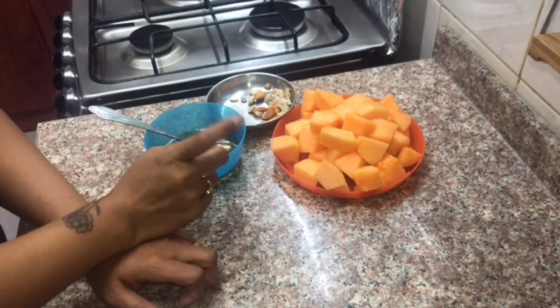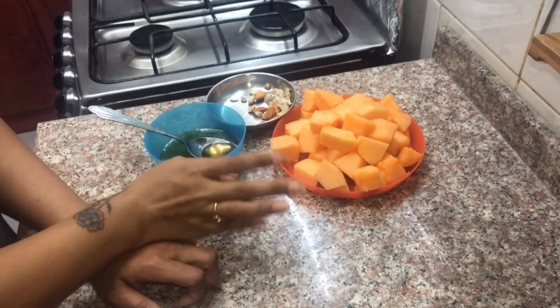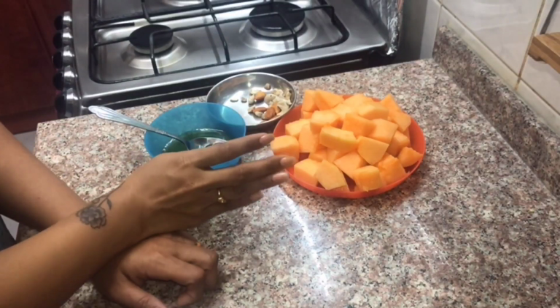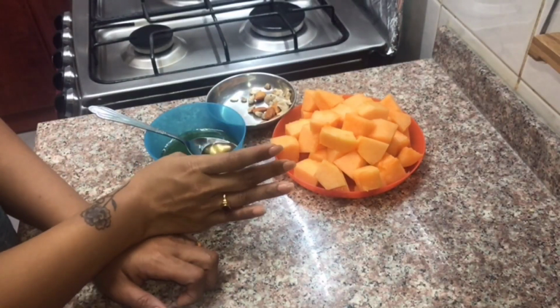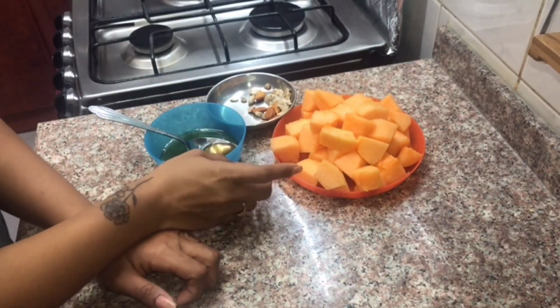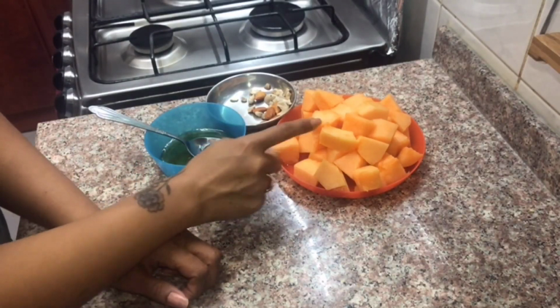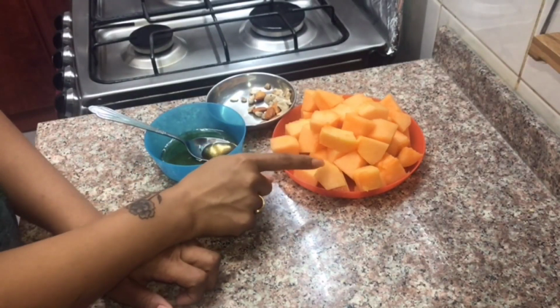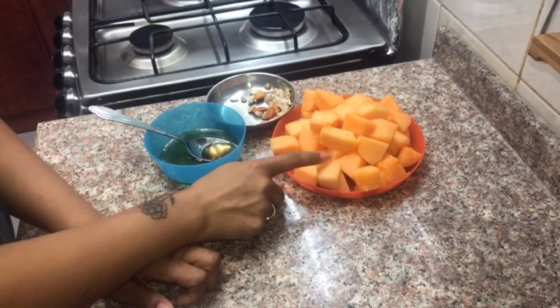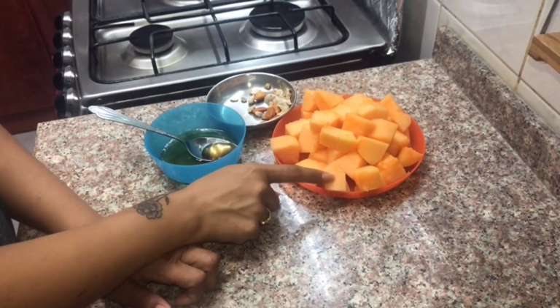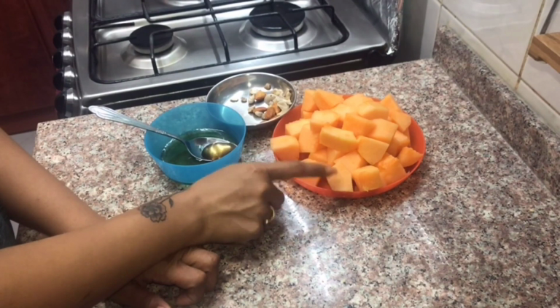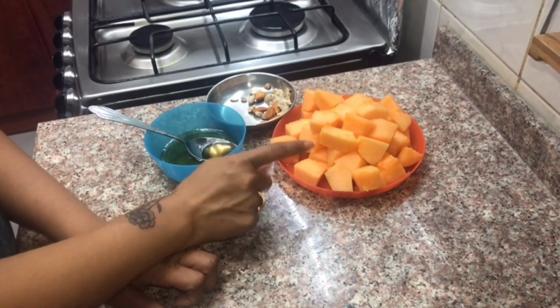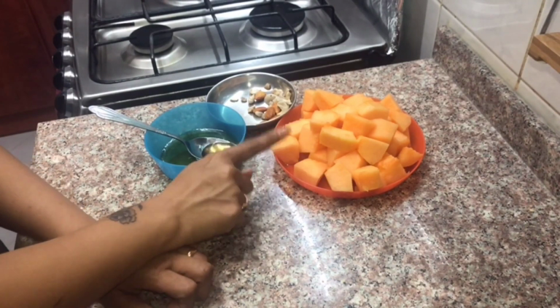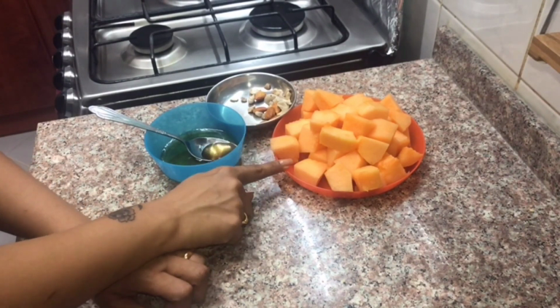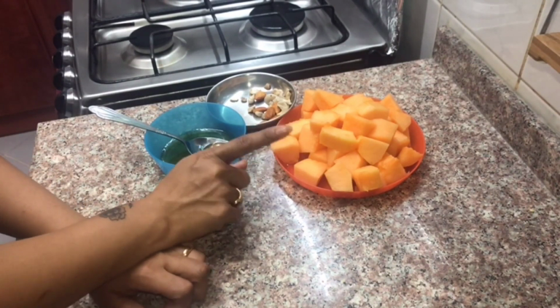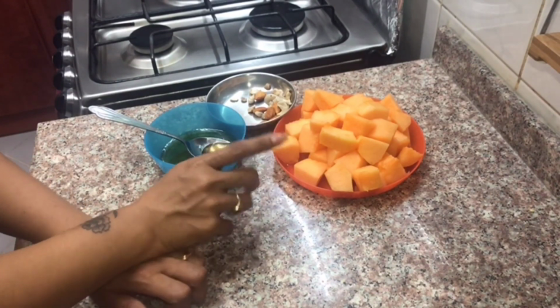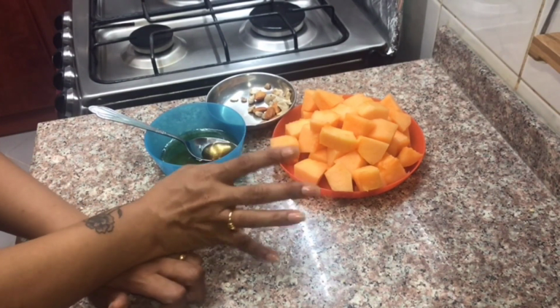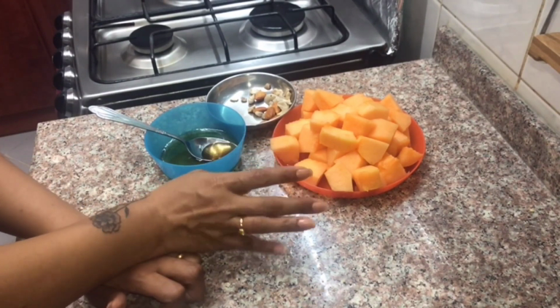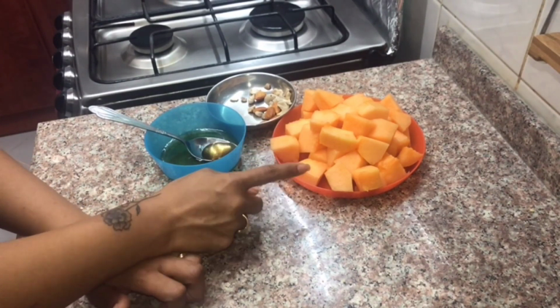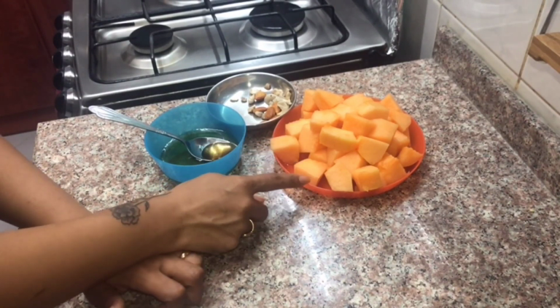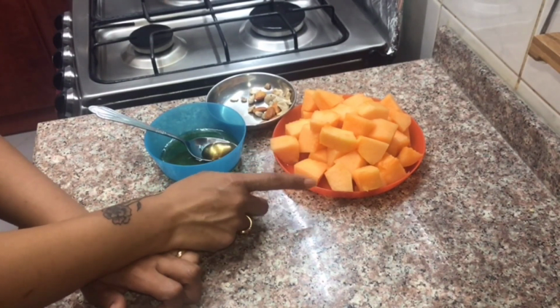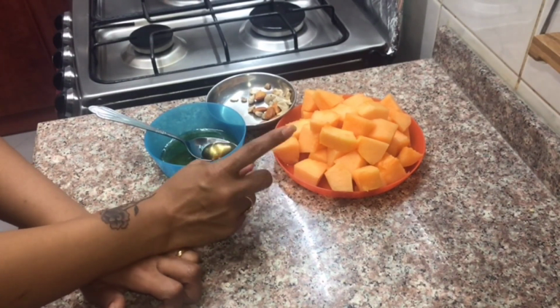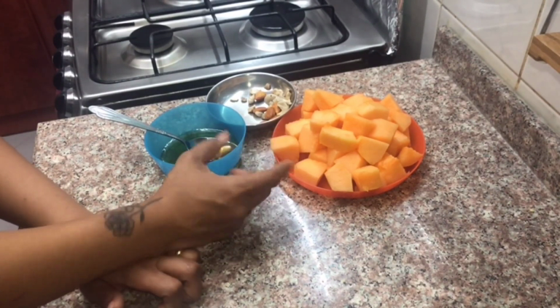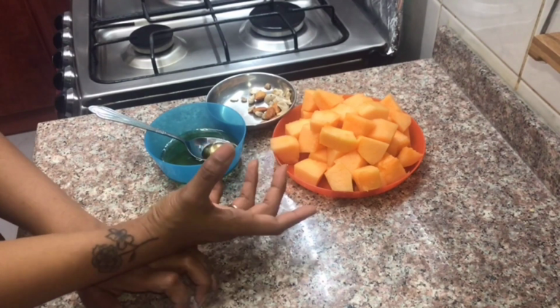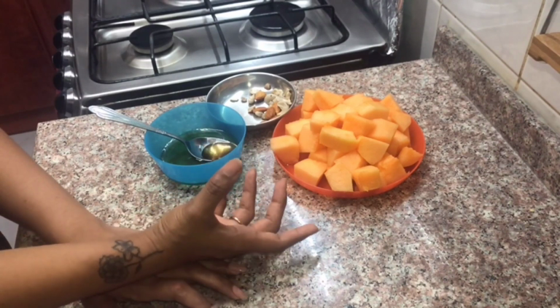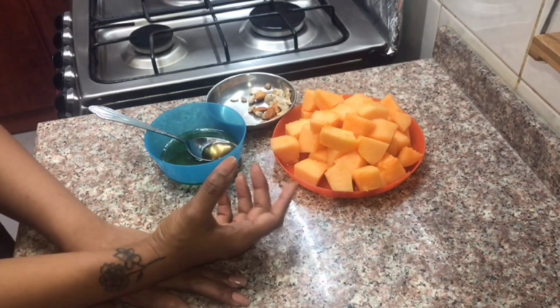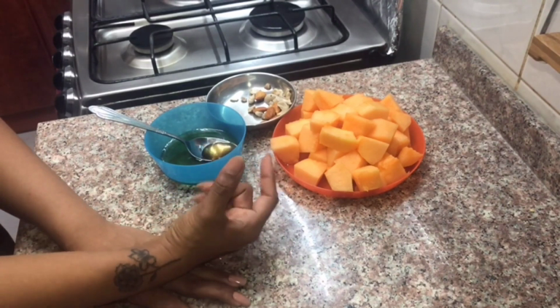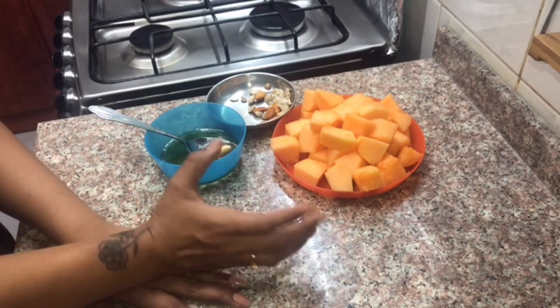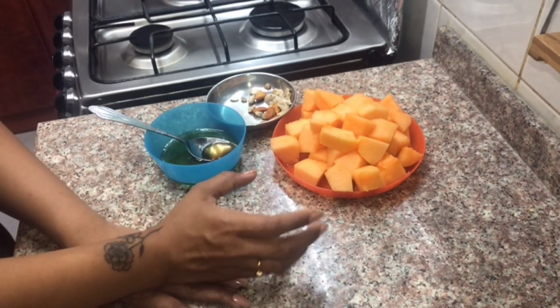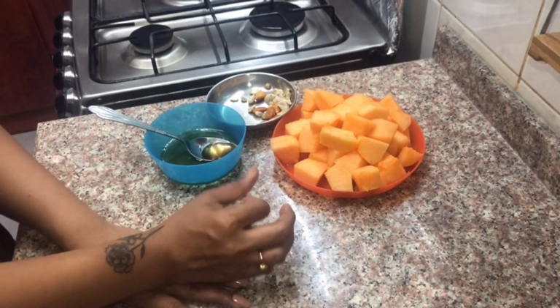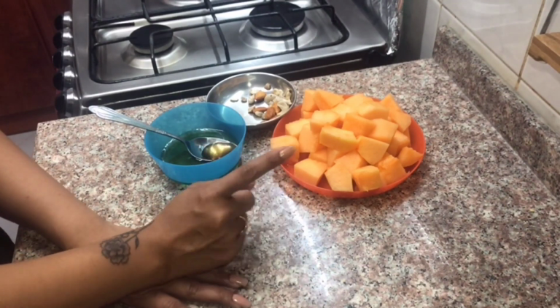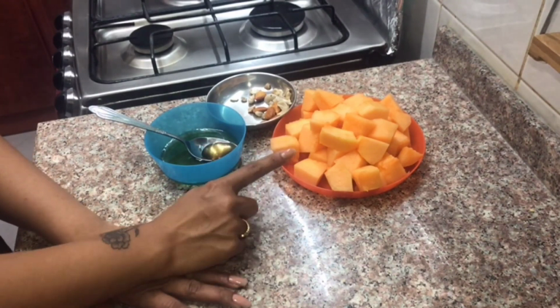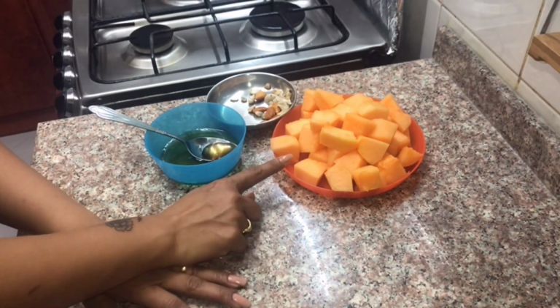Now, let's make a shake. I have a sweet melon. It is very healthy. If we have a diet, it is healthy. It is very healthy — we are learning how to make this.